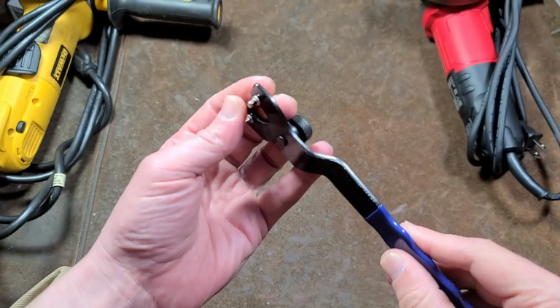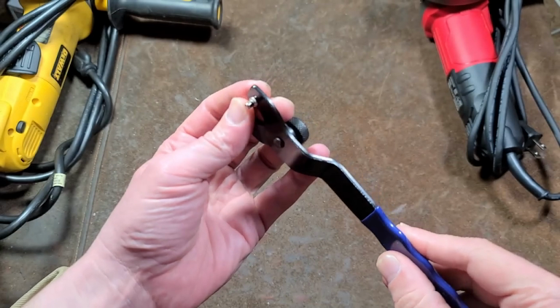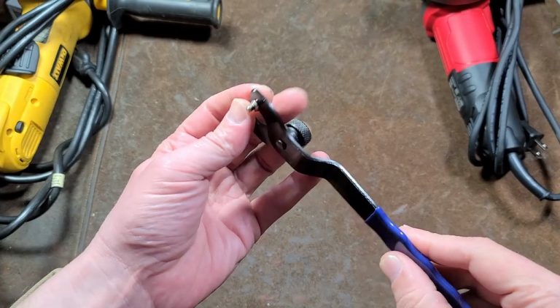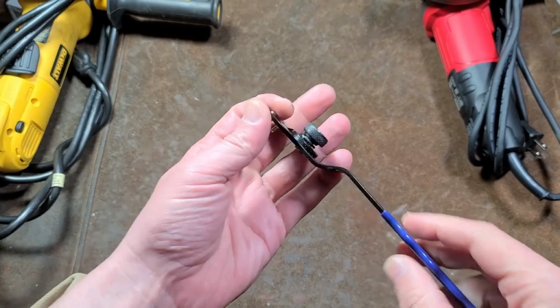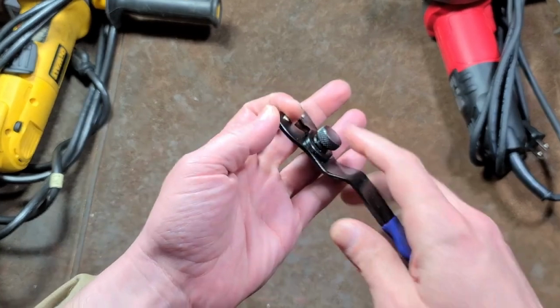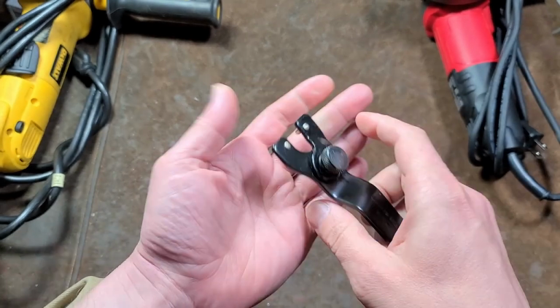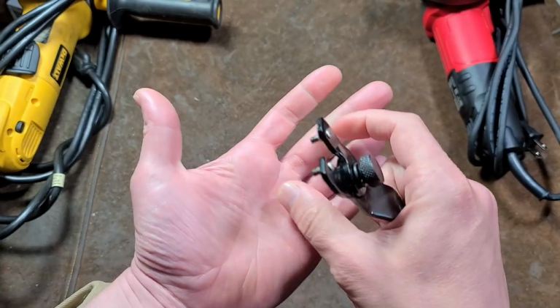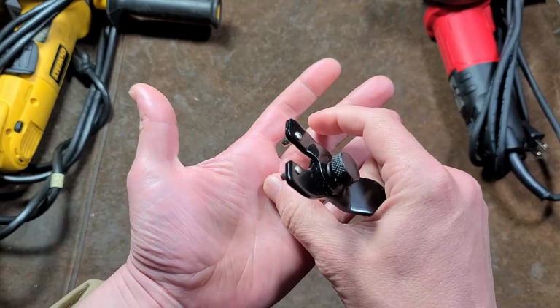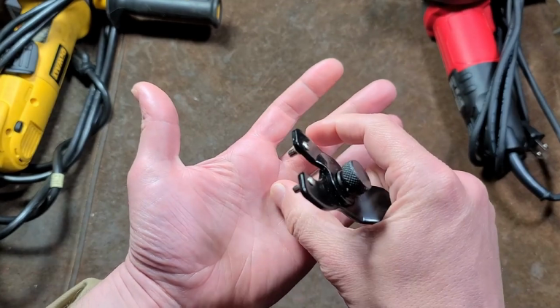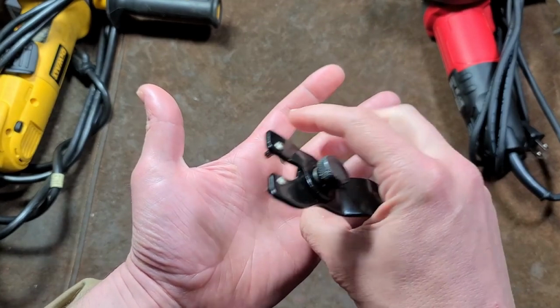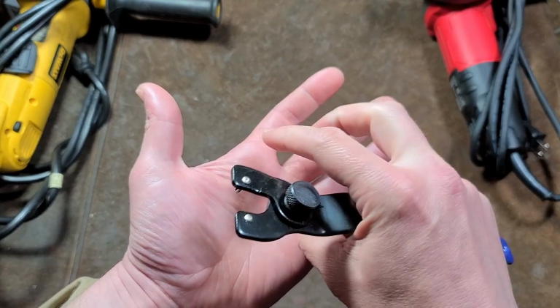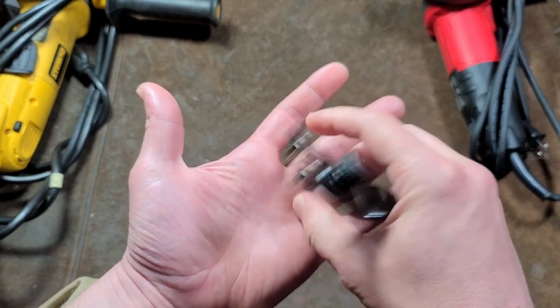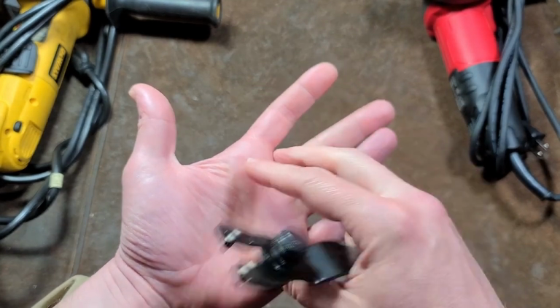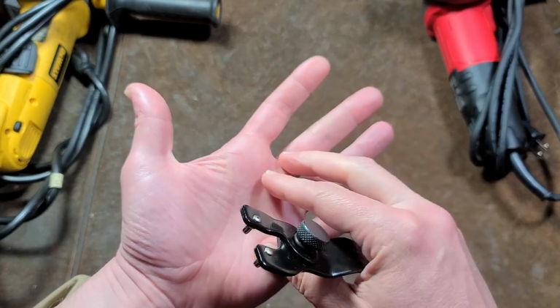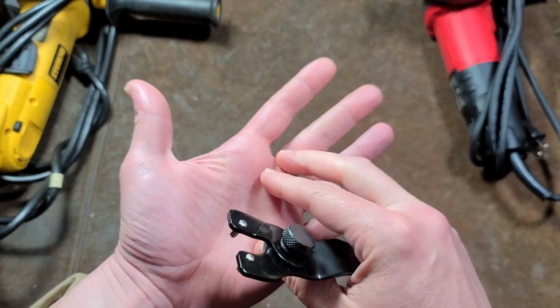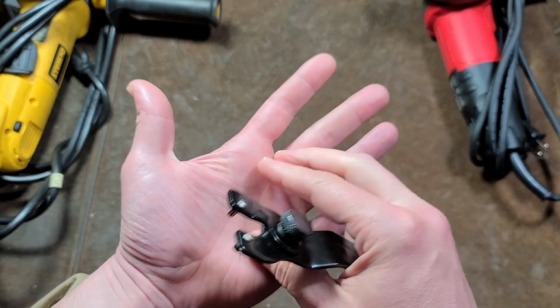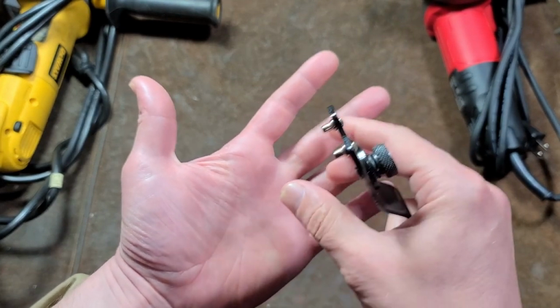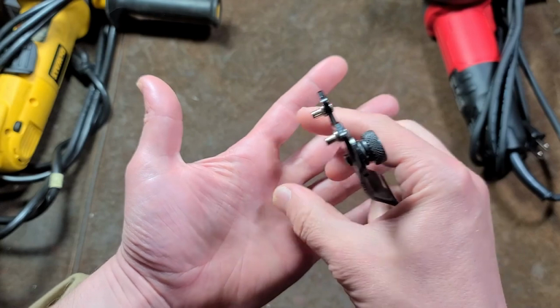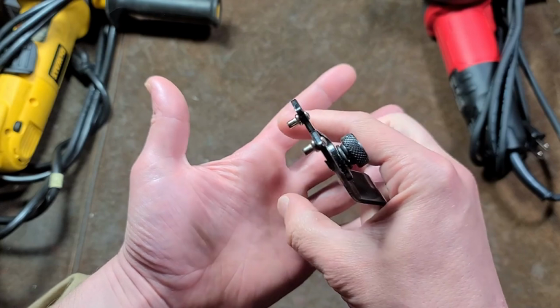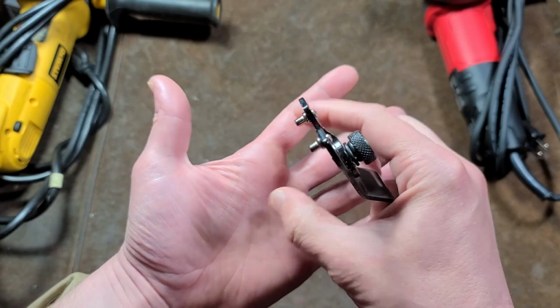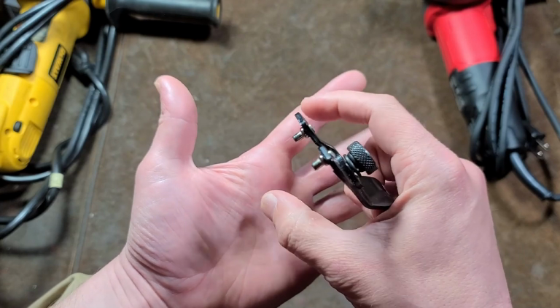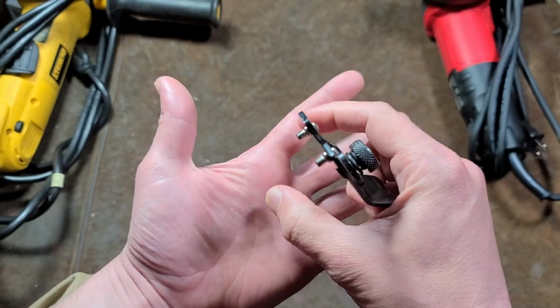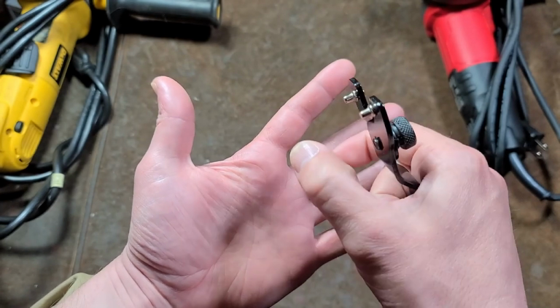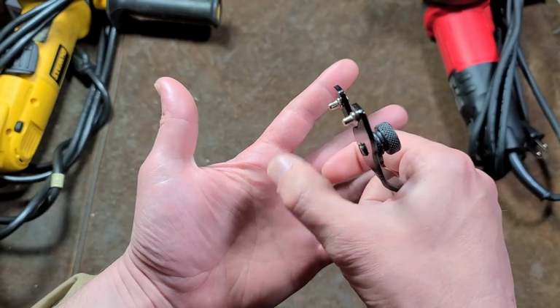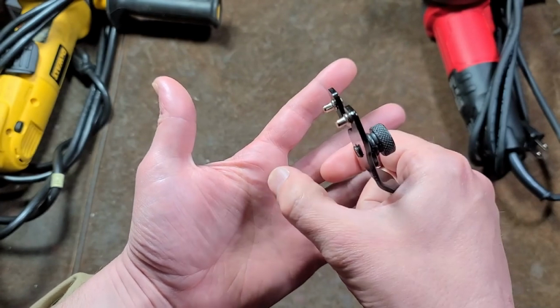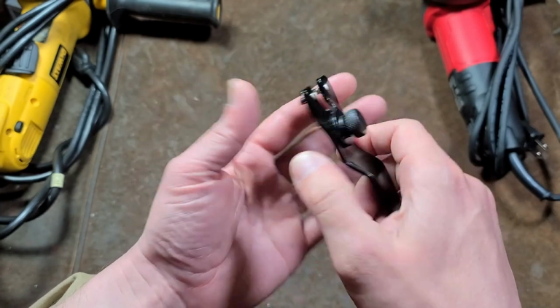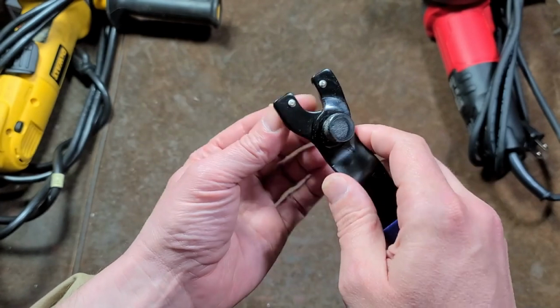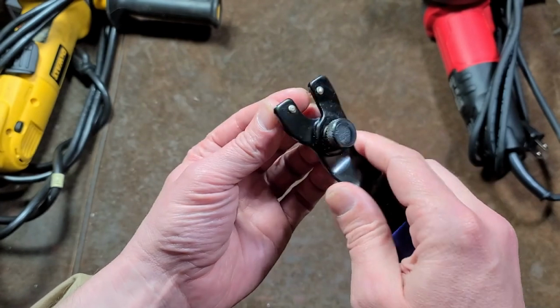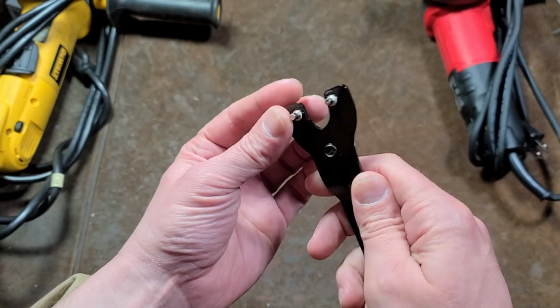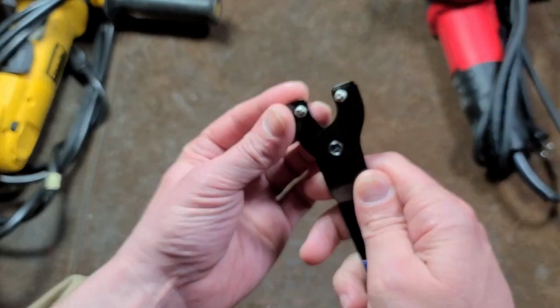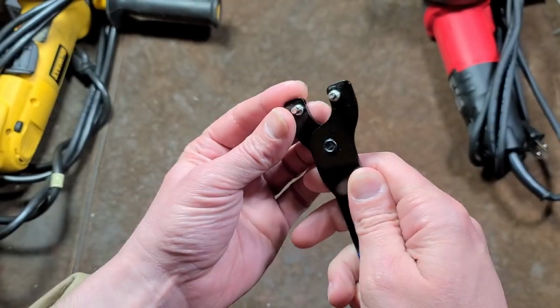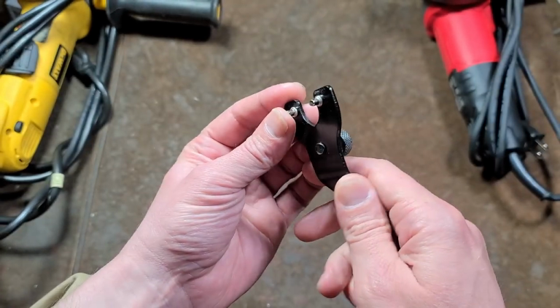Surprisingly, on bicycles there are many times lock rings that are like little seals or covers that have two notches in the side, and this can be used for that as well.